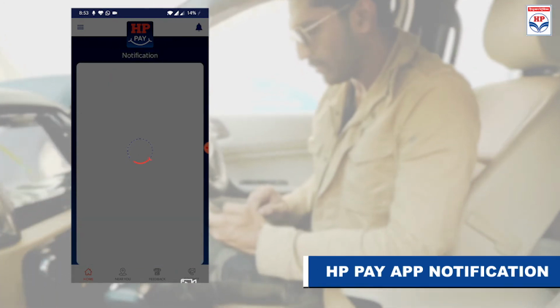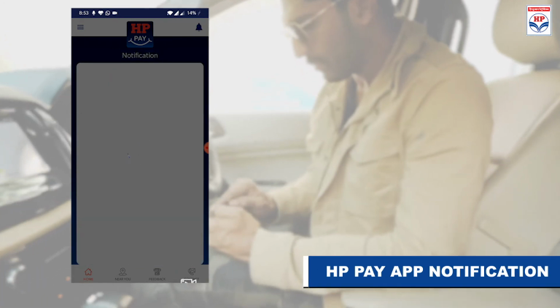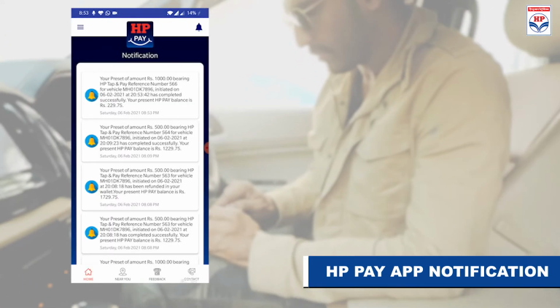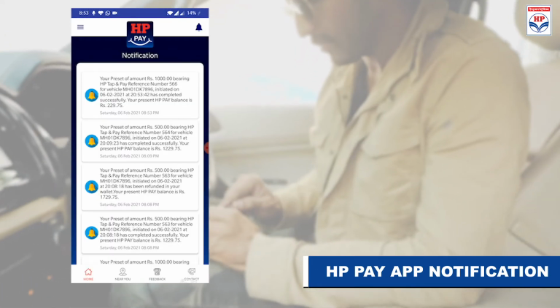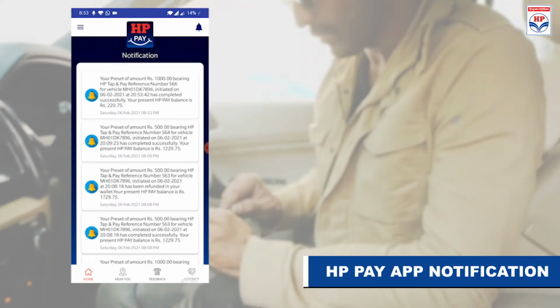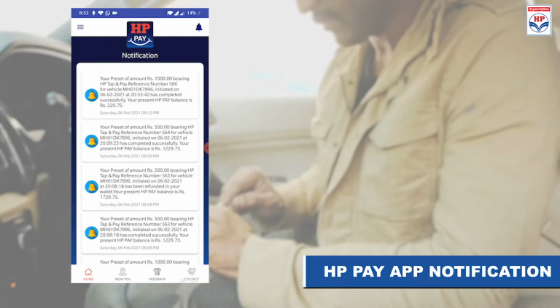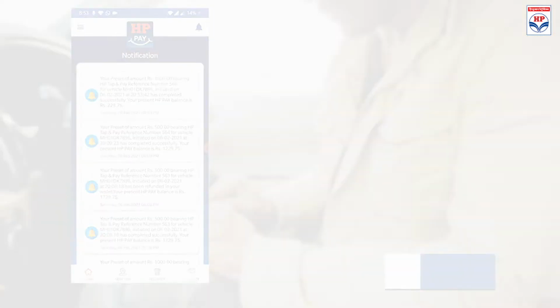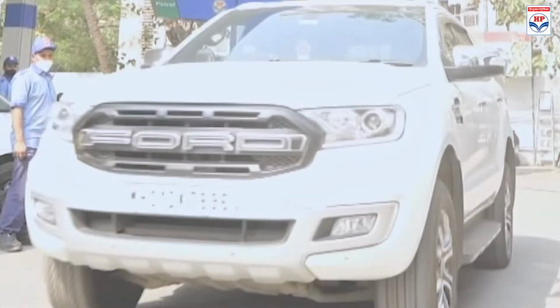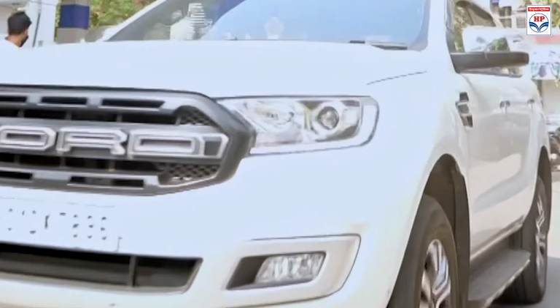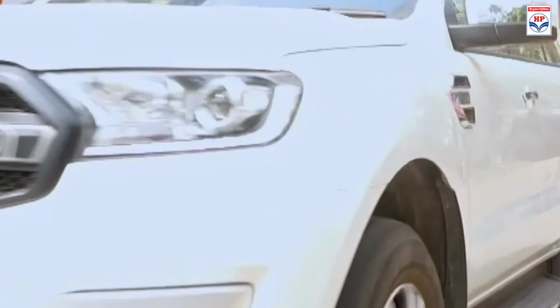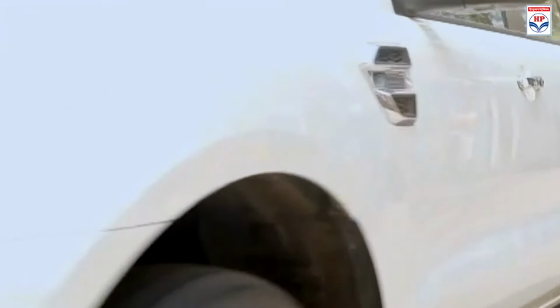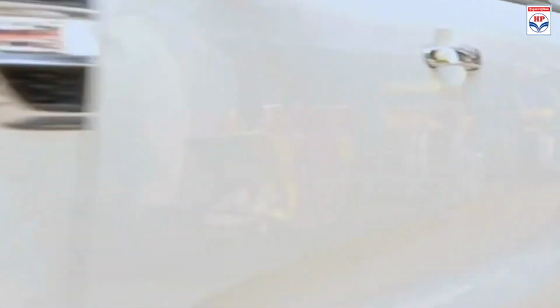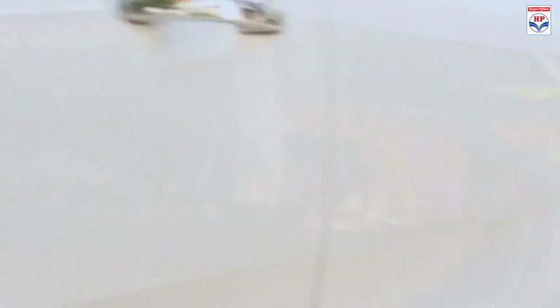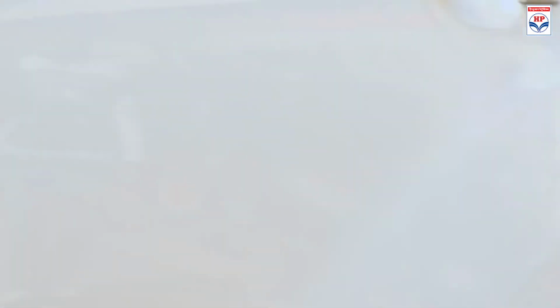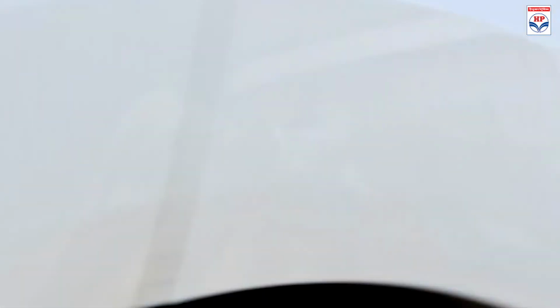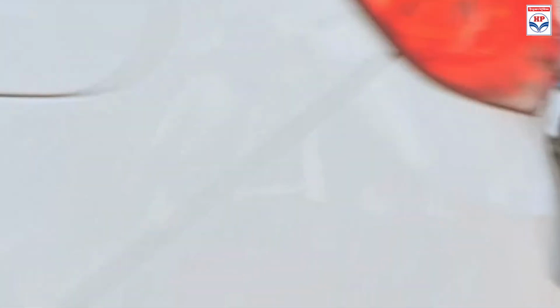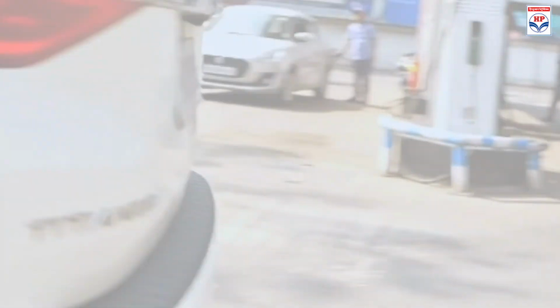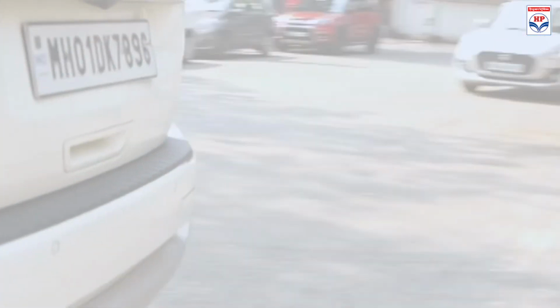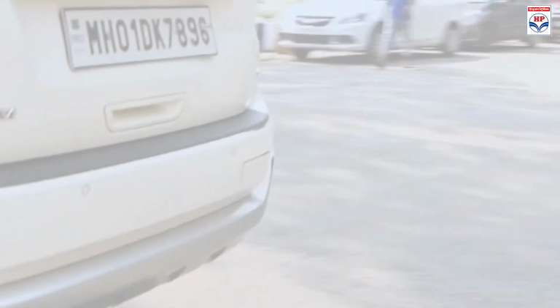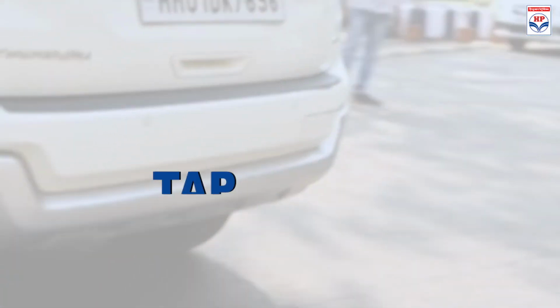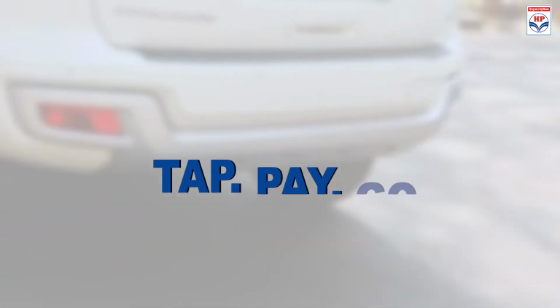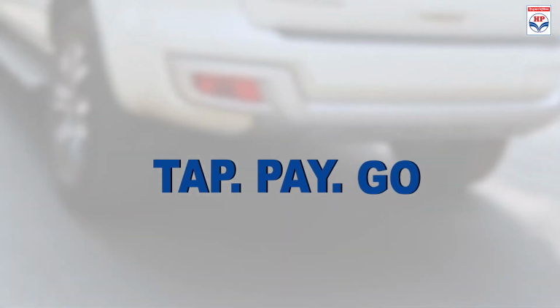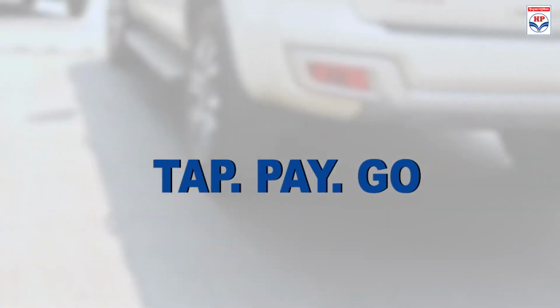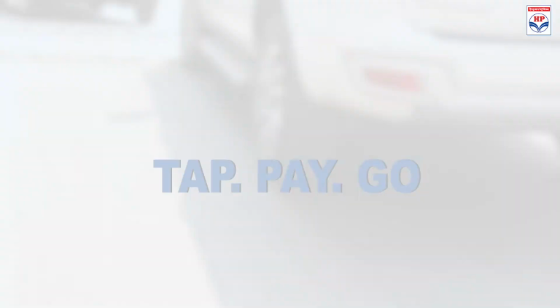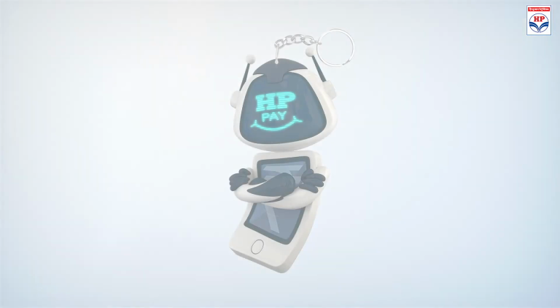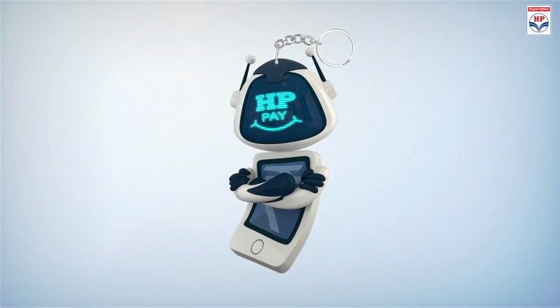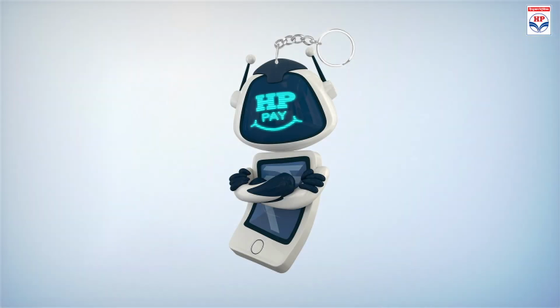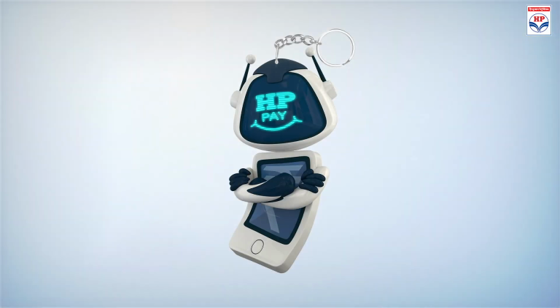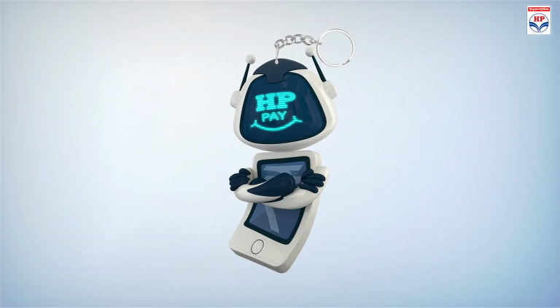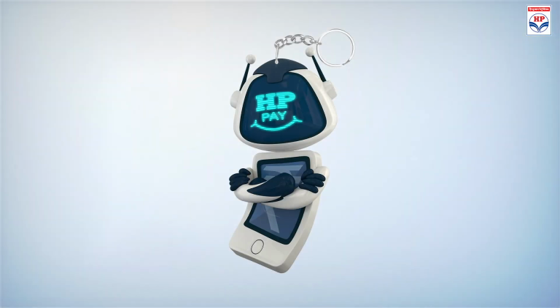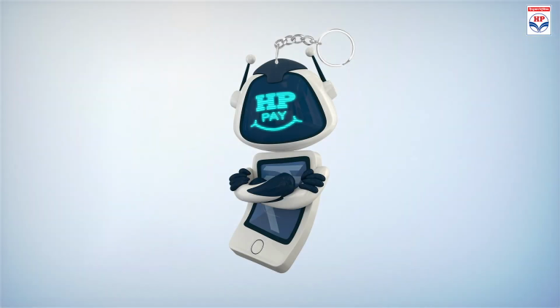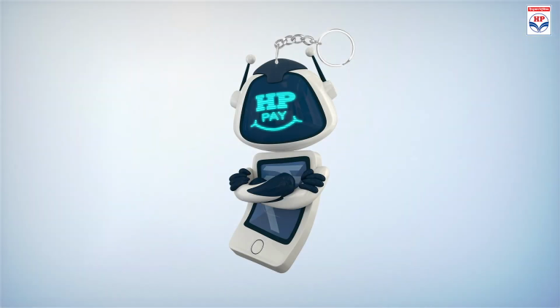So the next time you want to enjoy contactless, cashless and quicker fueling, TapPay go! With the HPPay Tap & Pay fob.